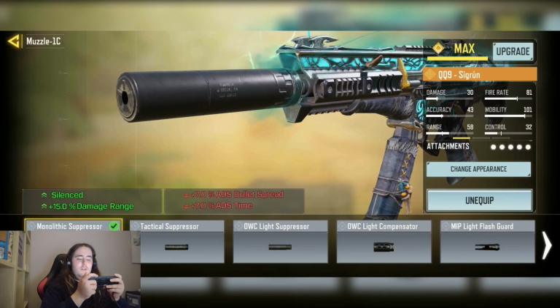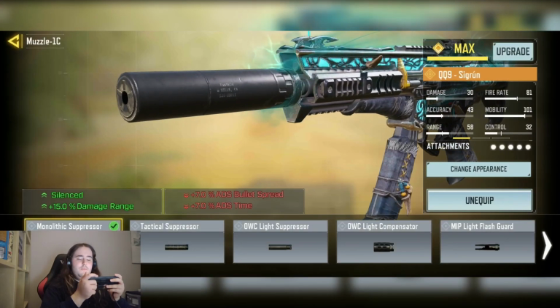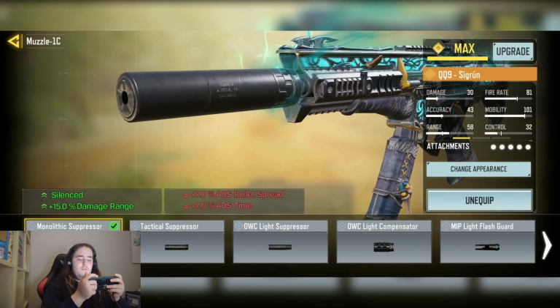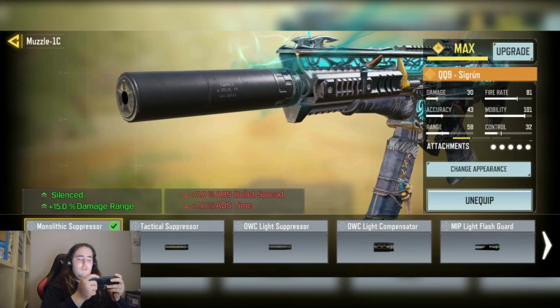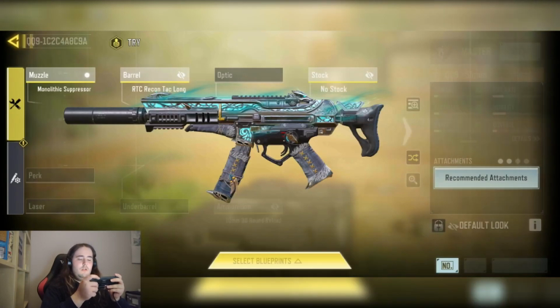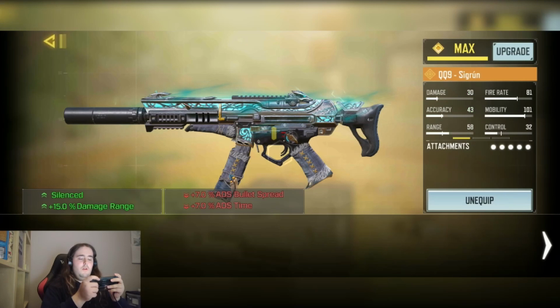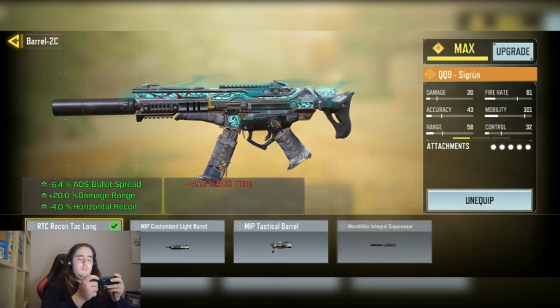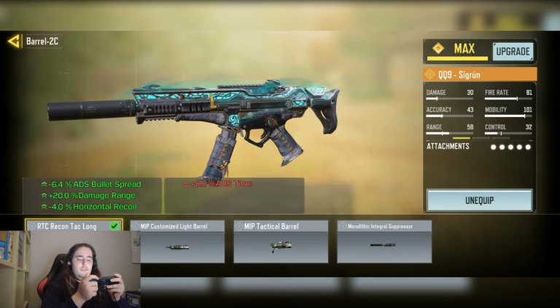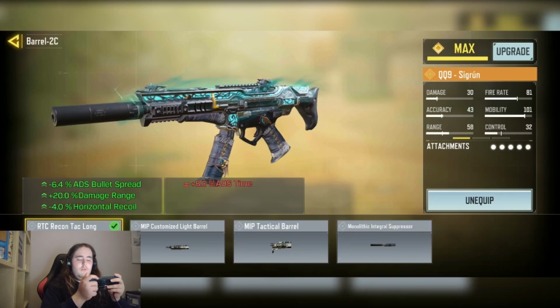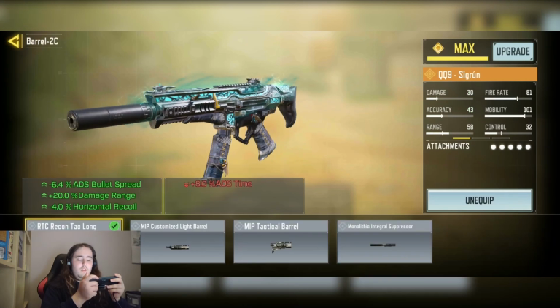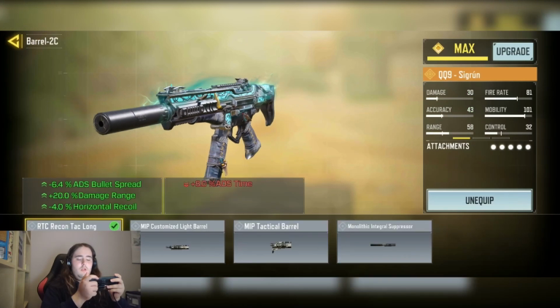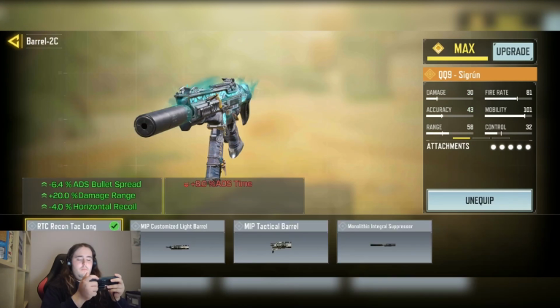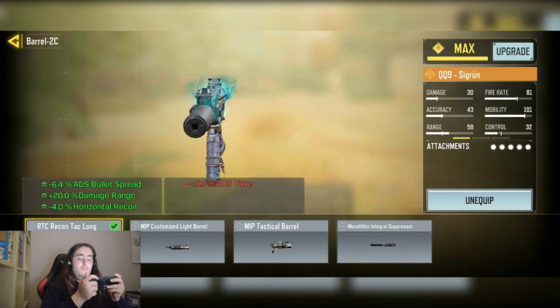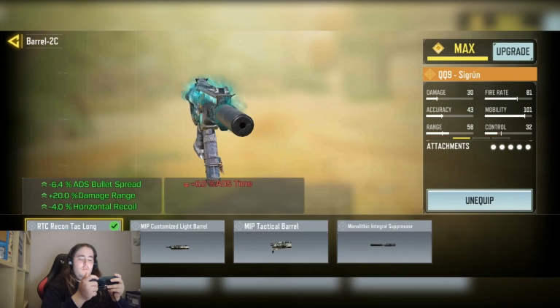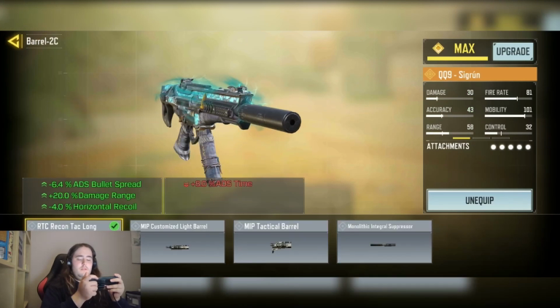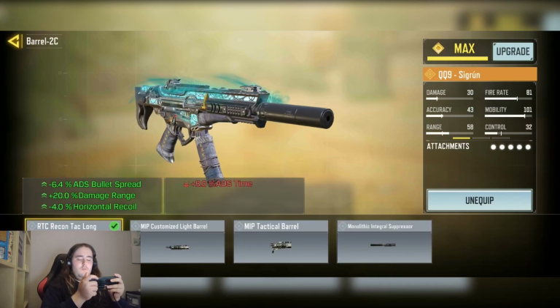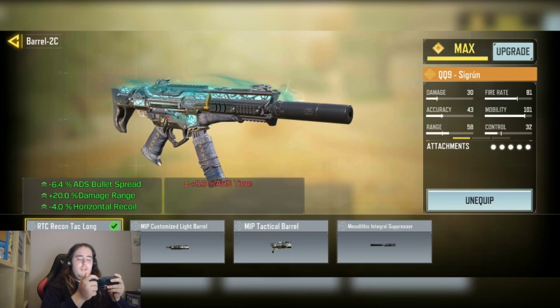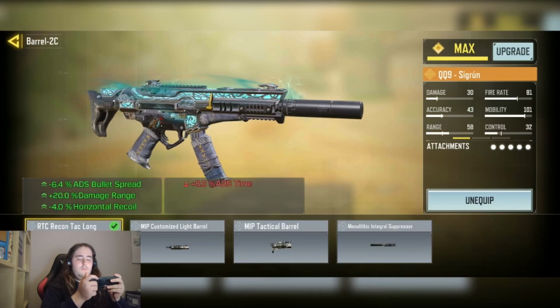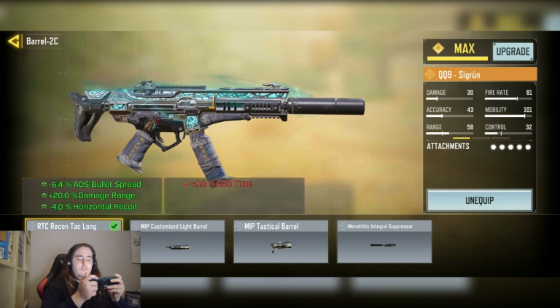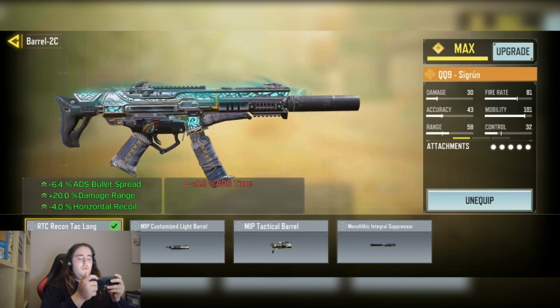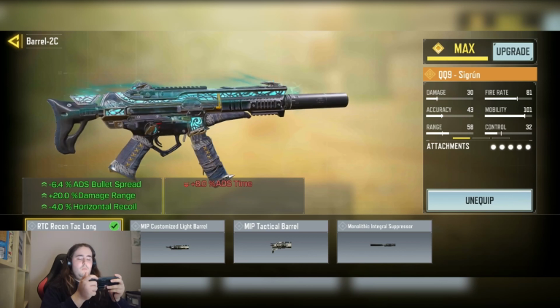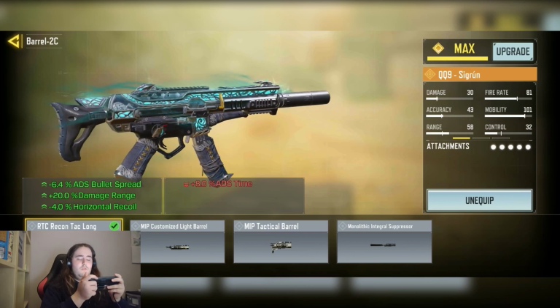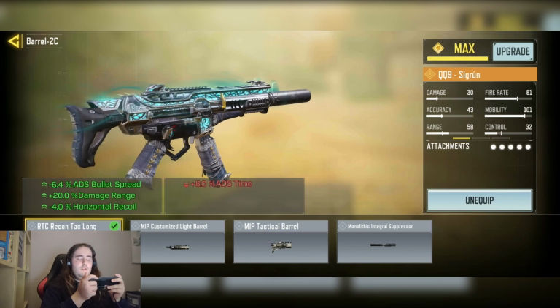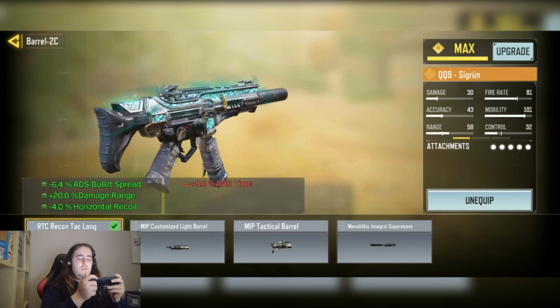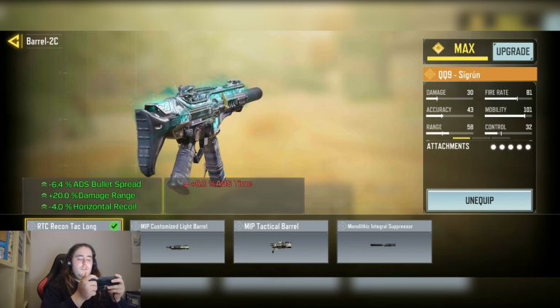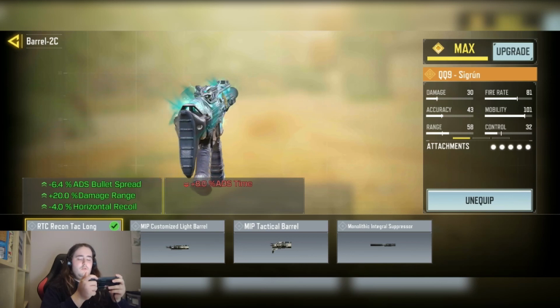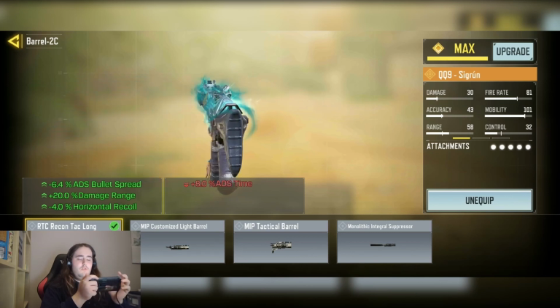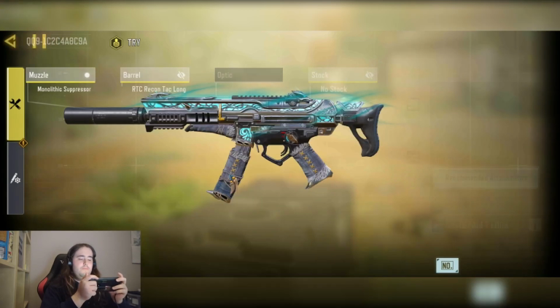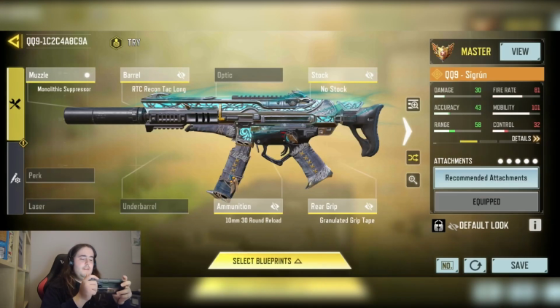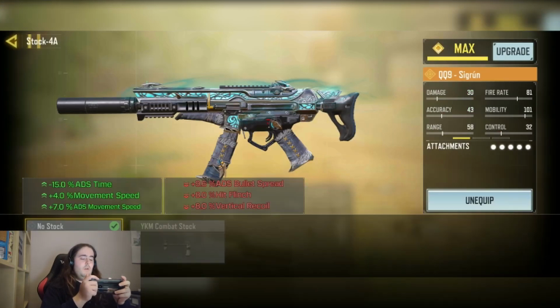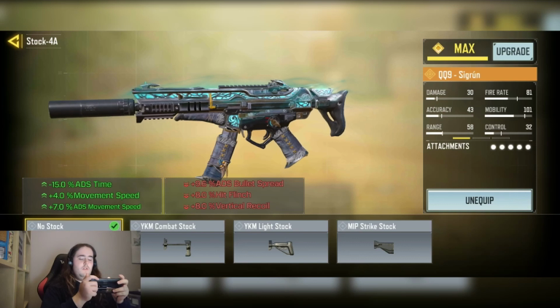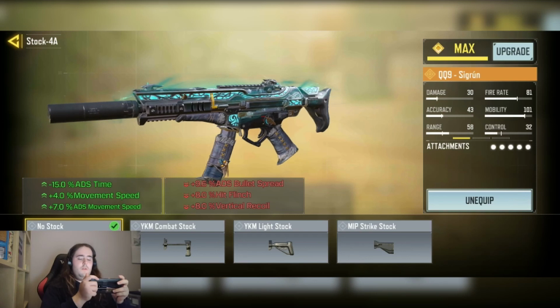Plus 15% damage at range. We have the RTC Recontact Long for the long barrel, for the minus 6.4% ADS bullet spread, plus 20% damage at range, and minus 4% horizontal recoil.